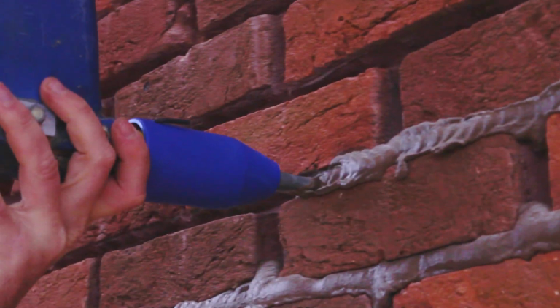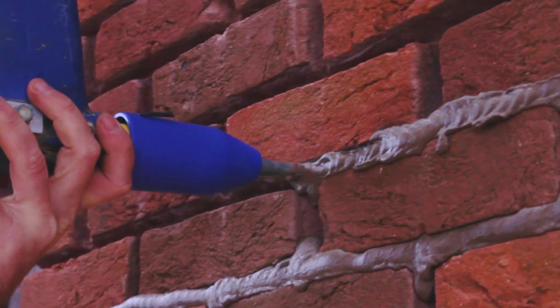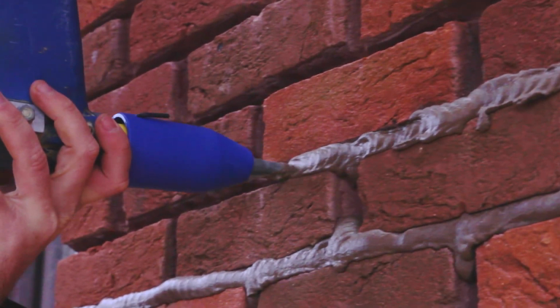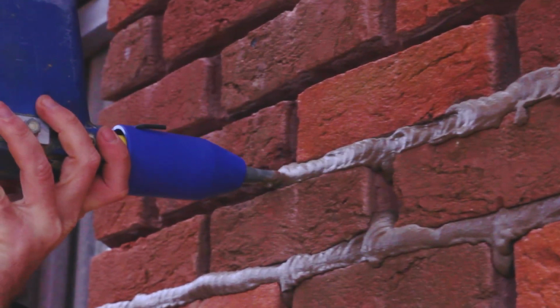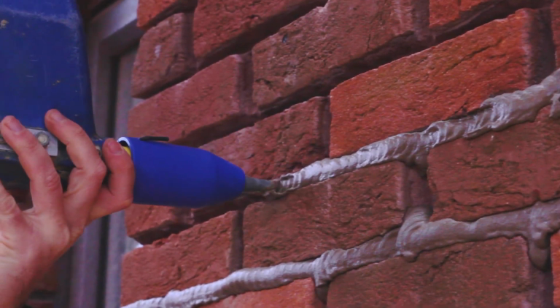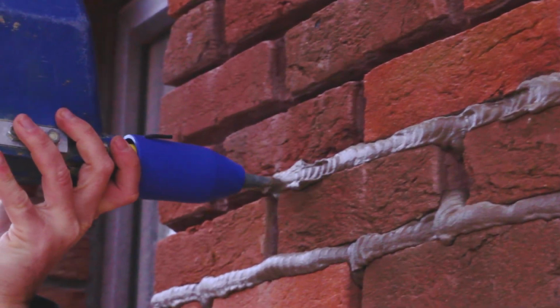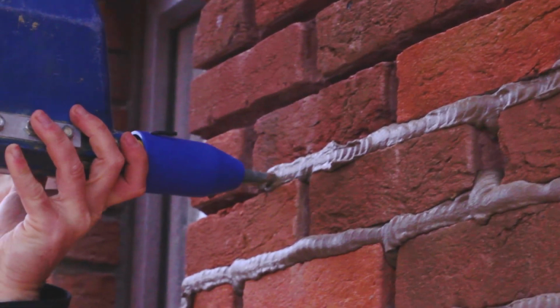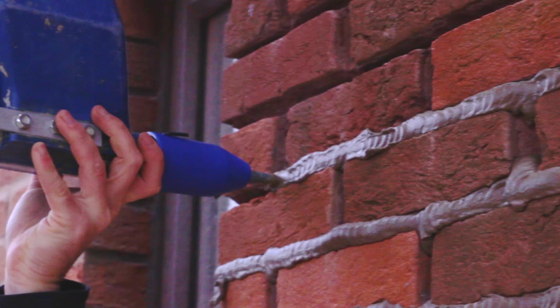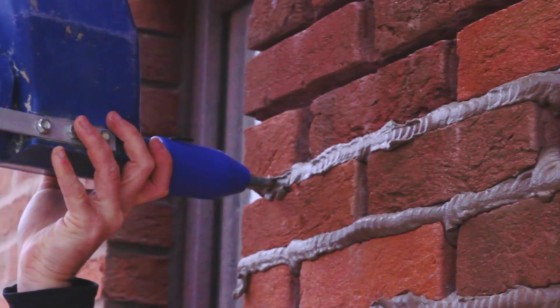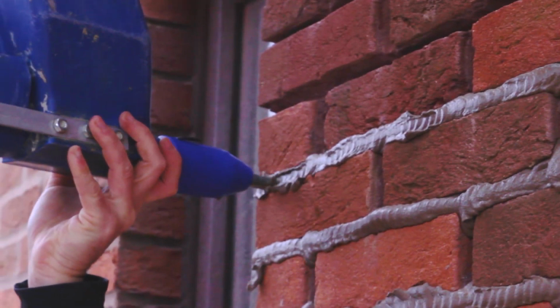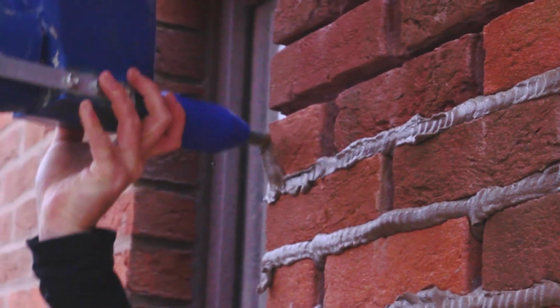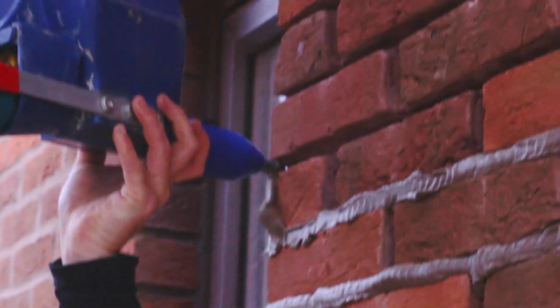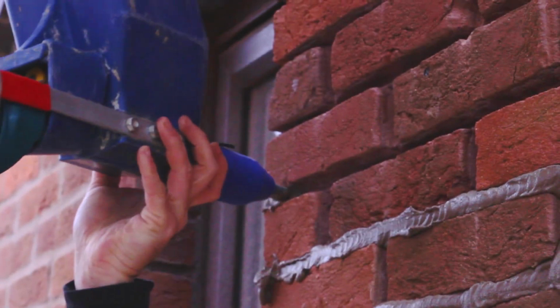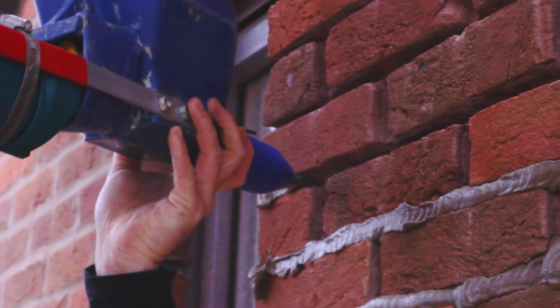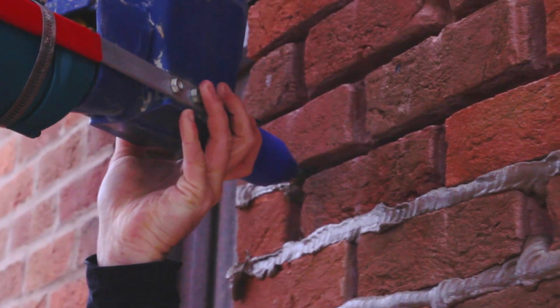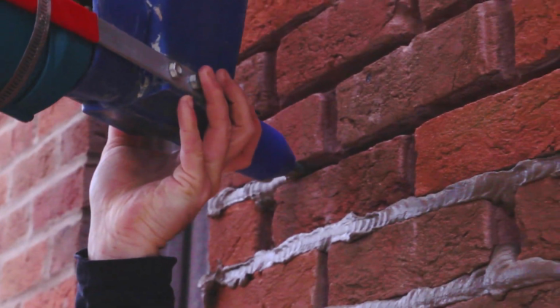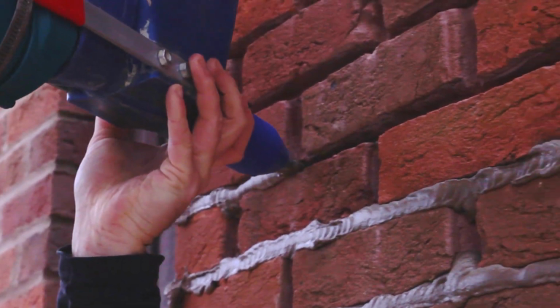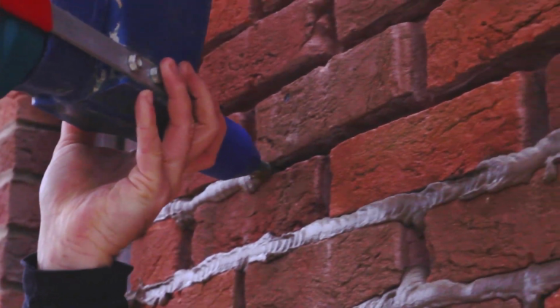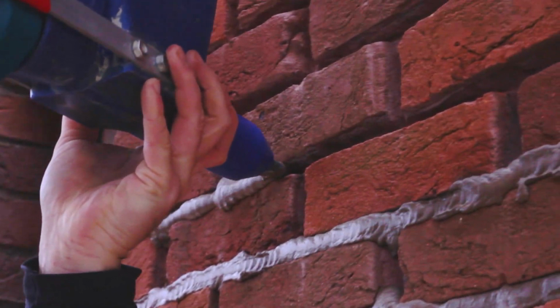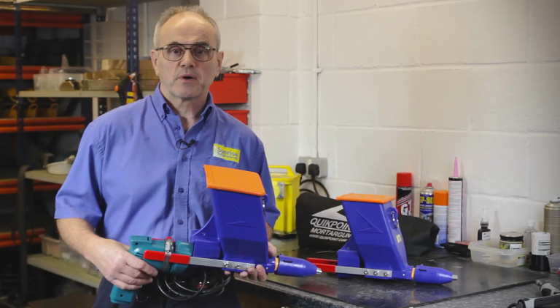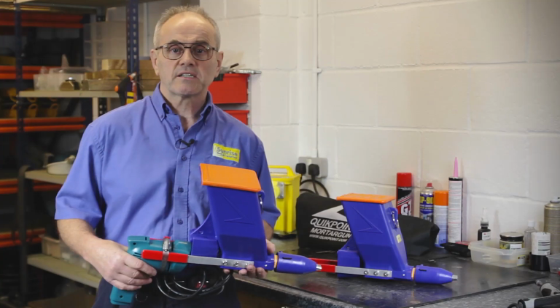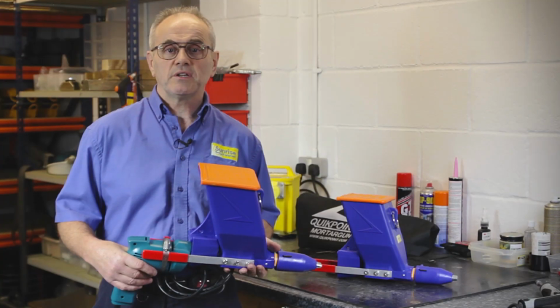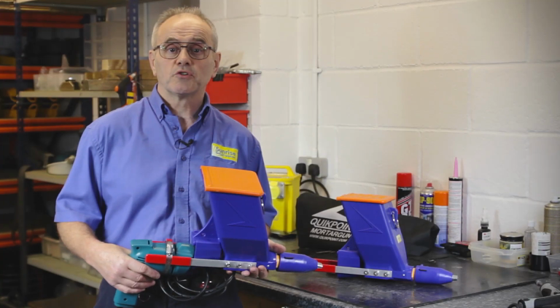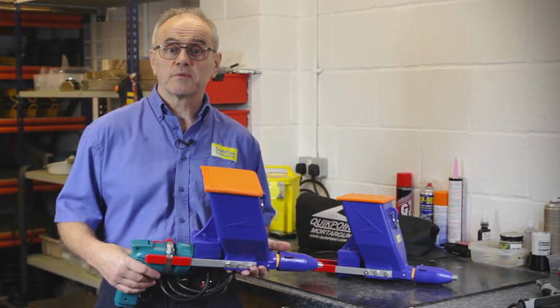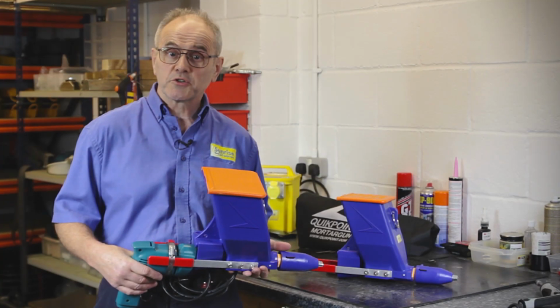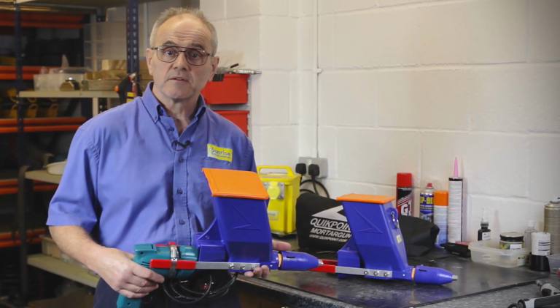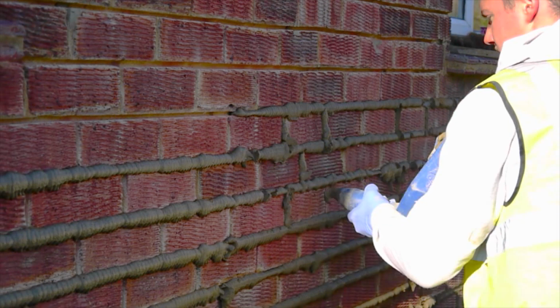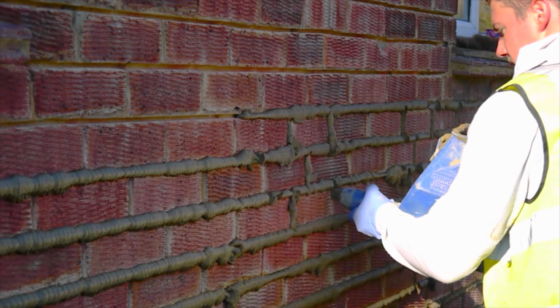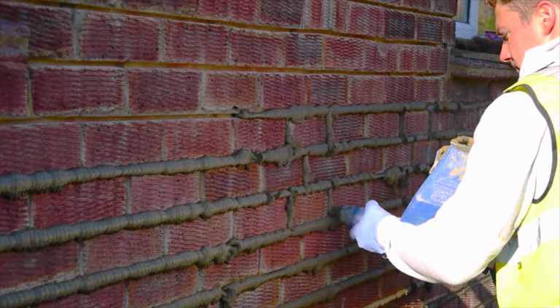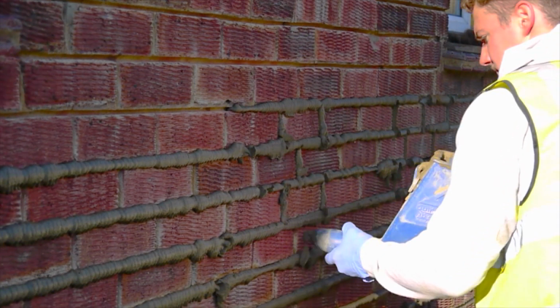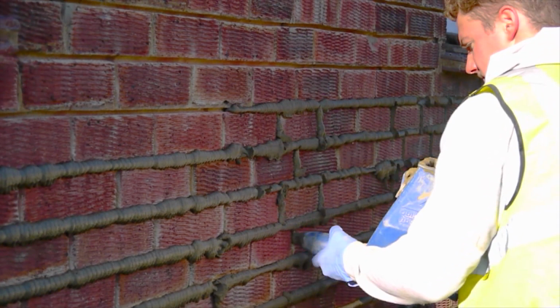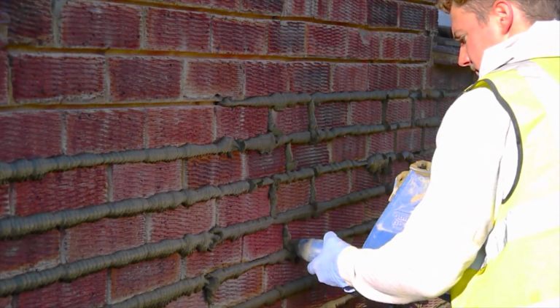Since the mortar is not delivered under pressure, the mix will not separate, so you will not experience clogging and stoppages. With precise delivery control from the drill trigger, repointing the perps is quick and clean.